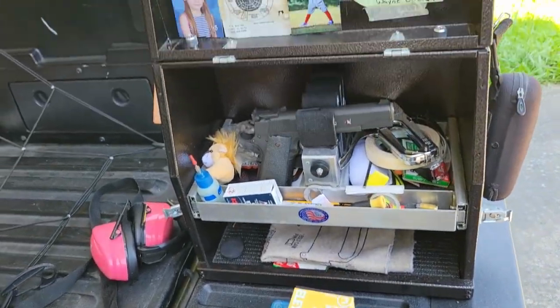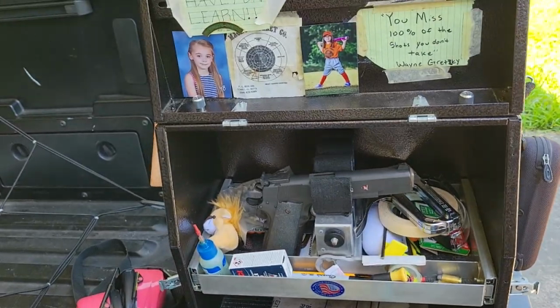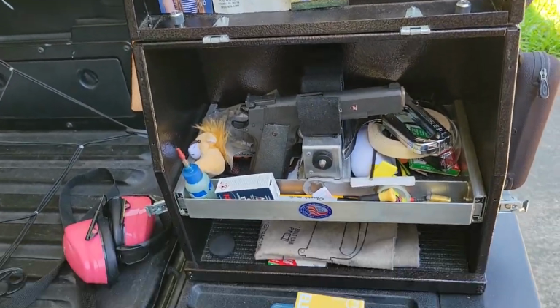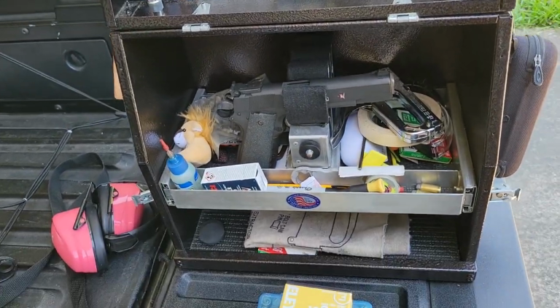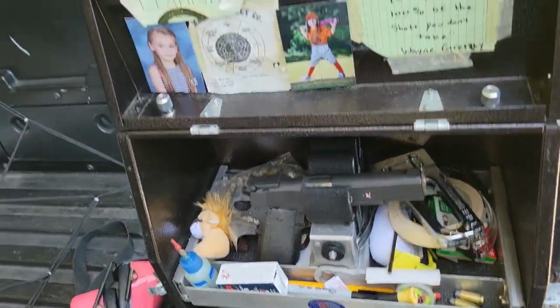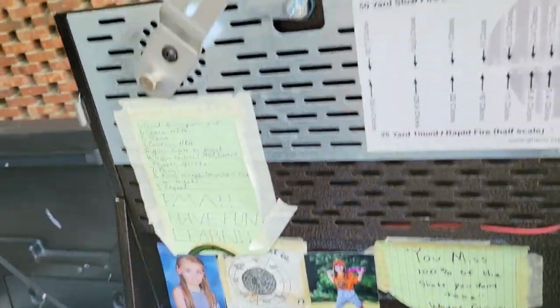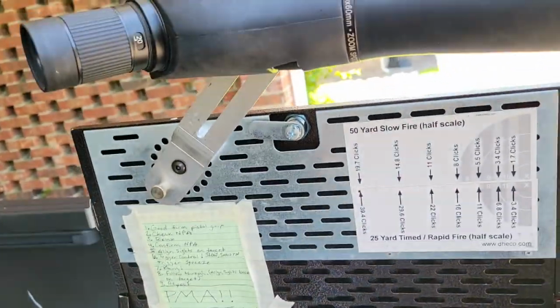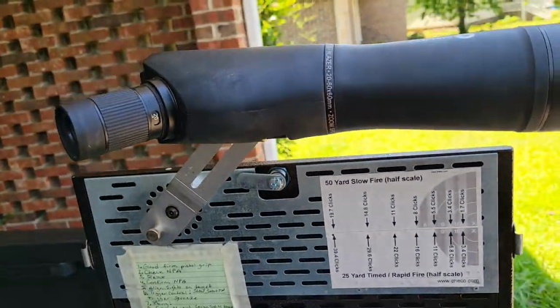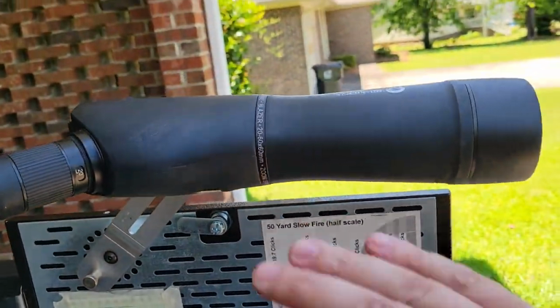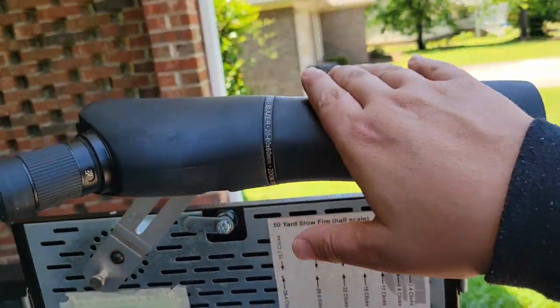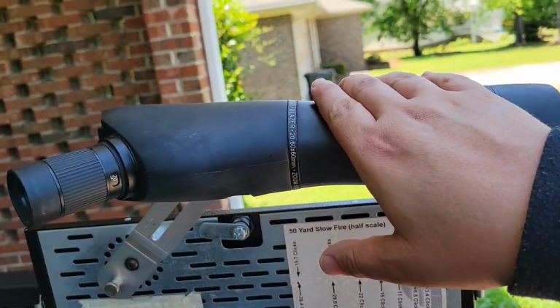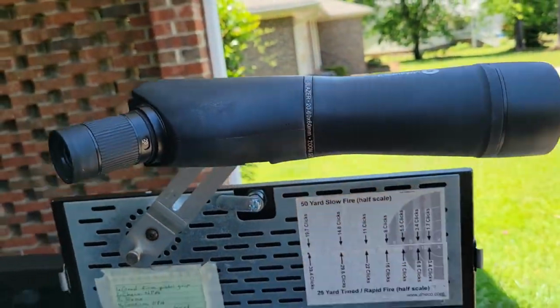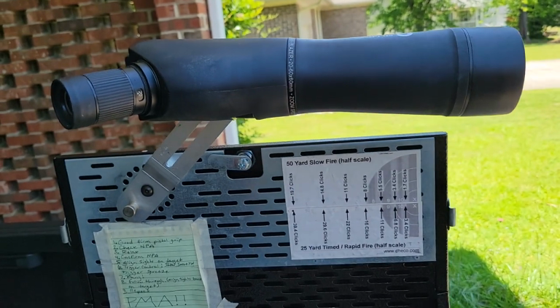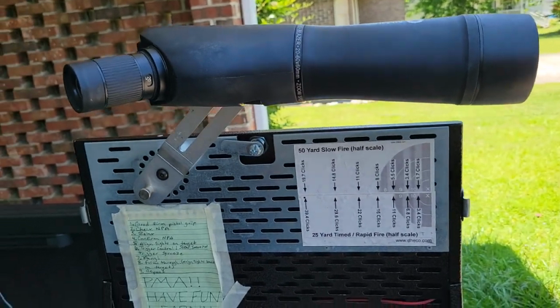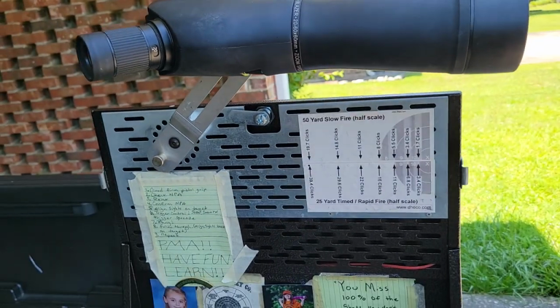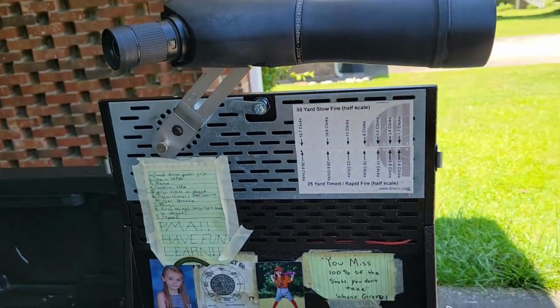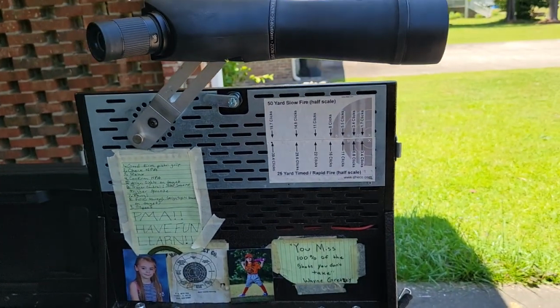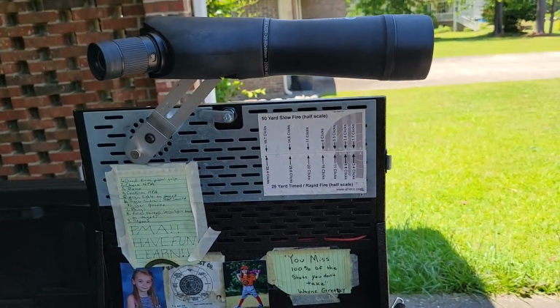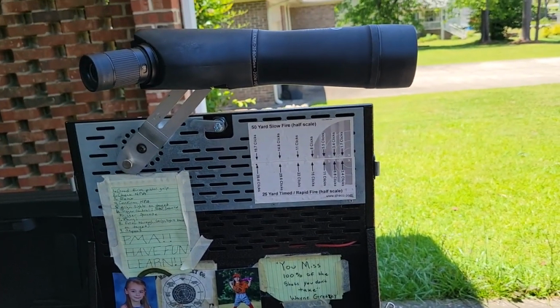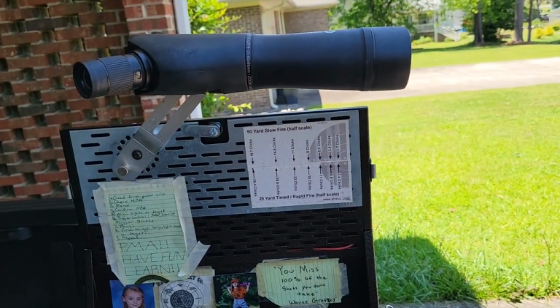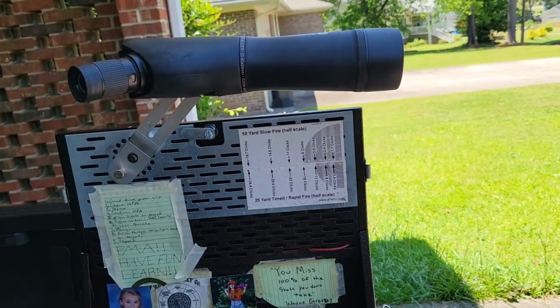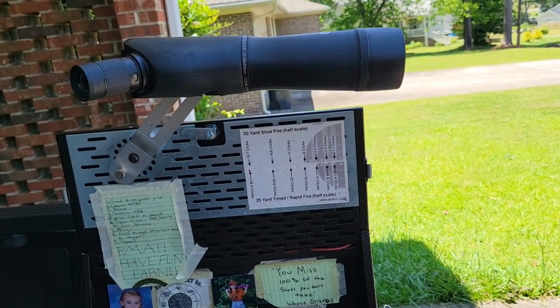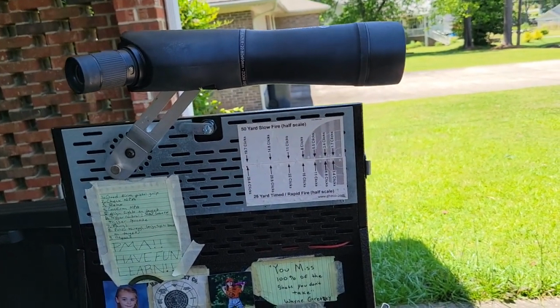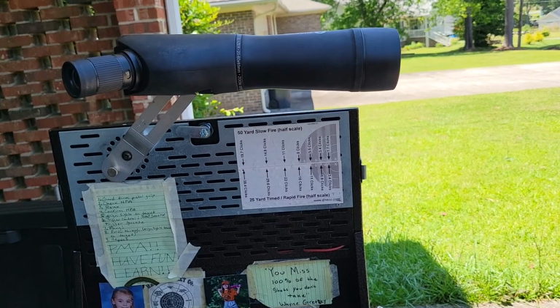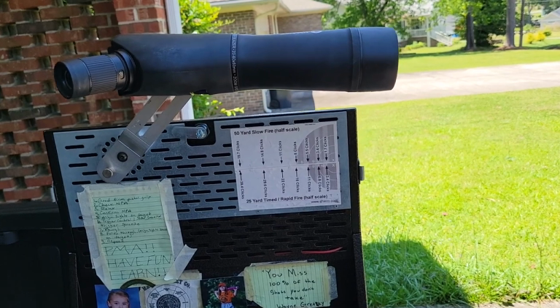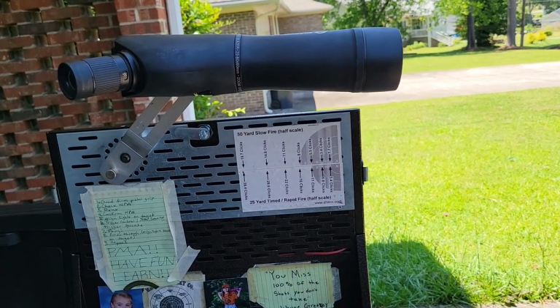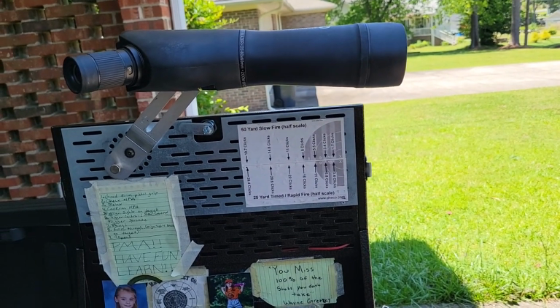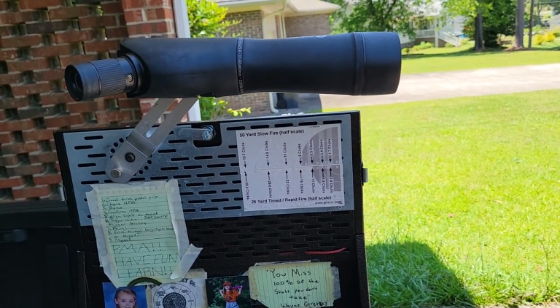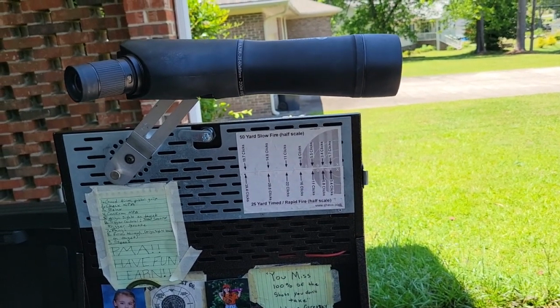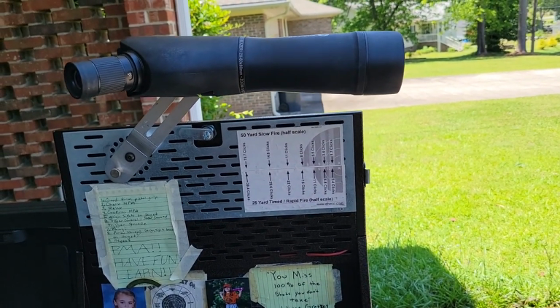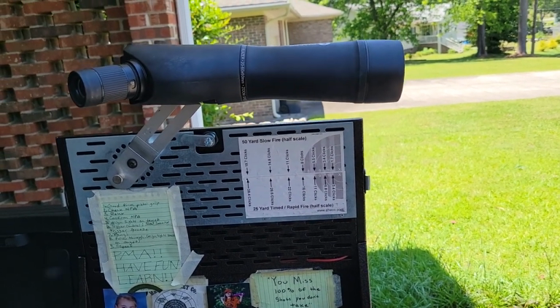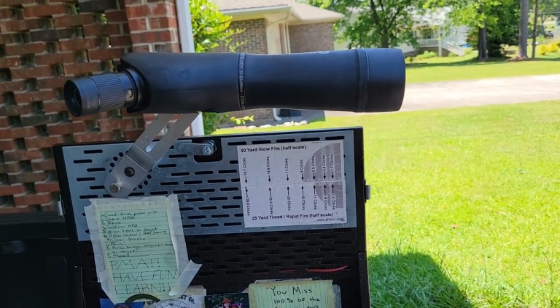Next up is ammo spot and scope. At Camp Perry we shoot at 25 and 50 yards, so you're gonna need a spotting scope to see where you're hitting on your target. I definitely recommend bringing your spotting scope.